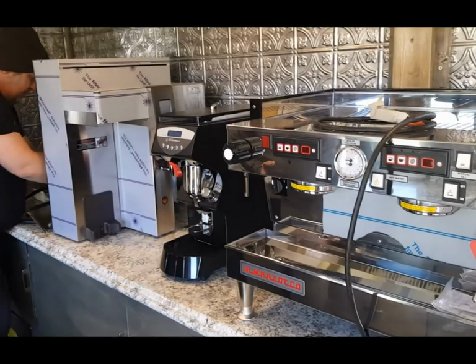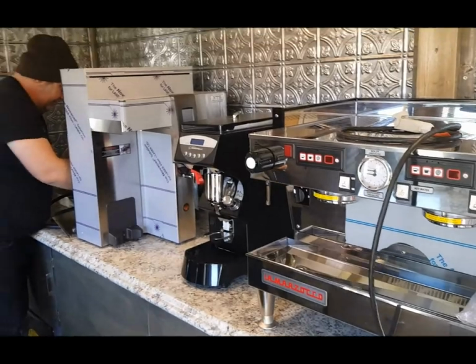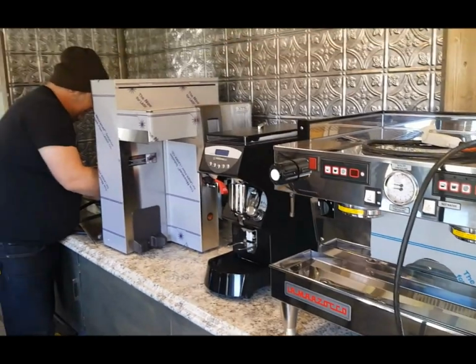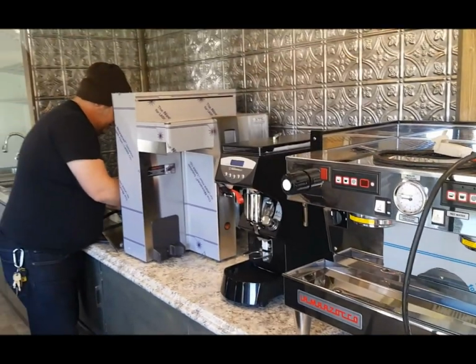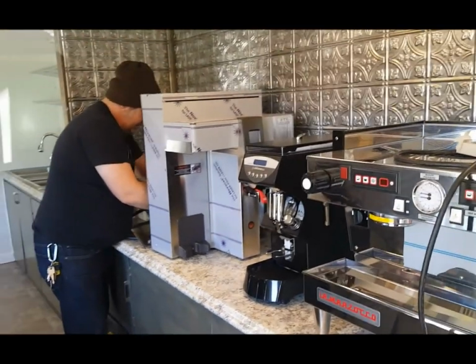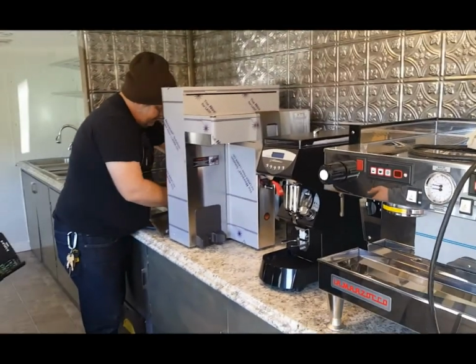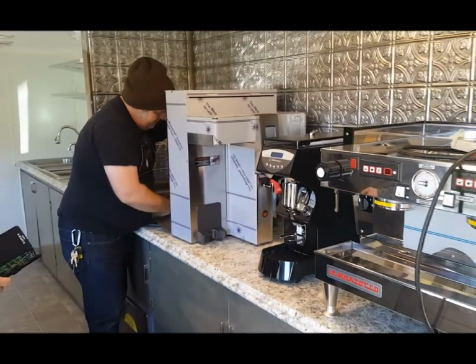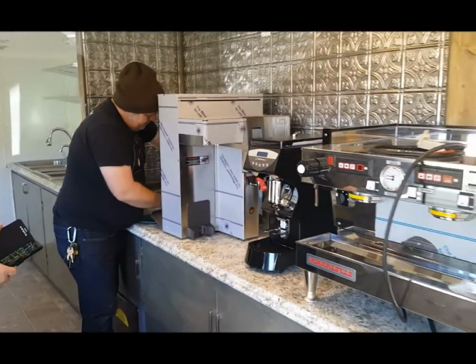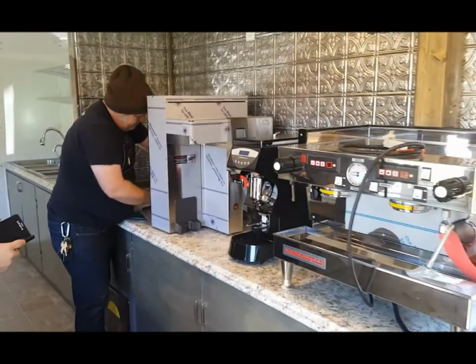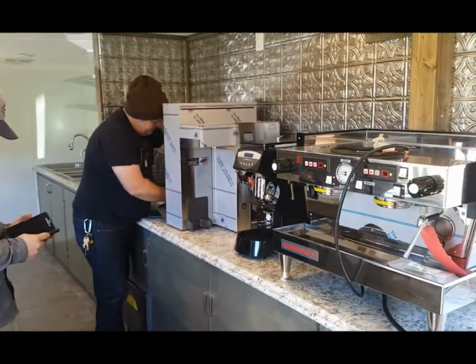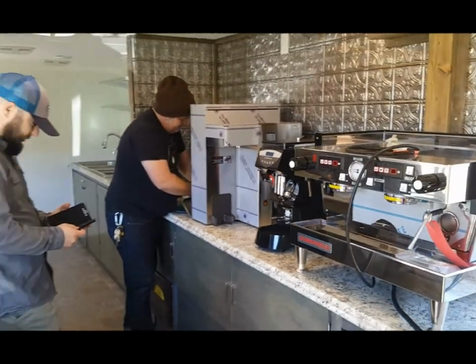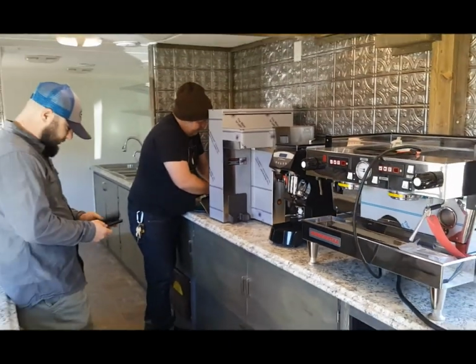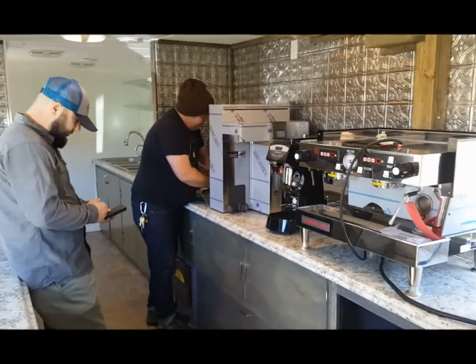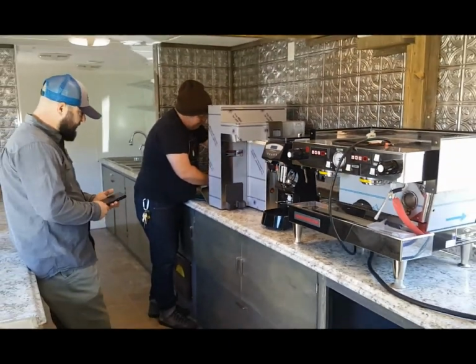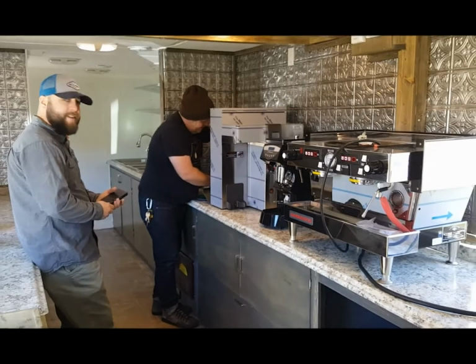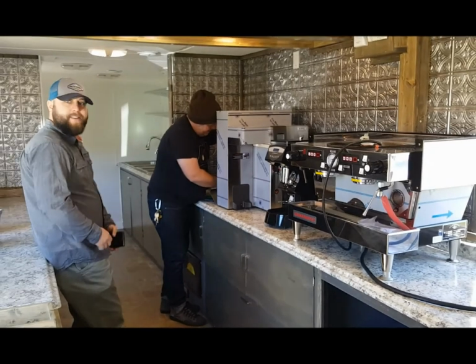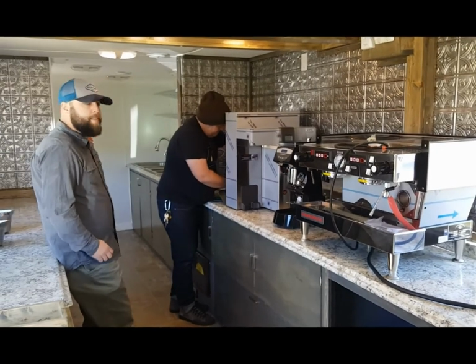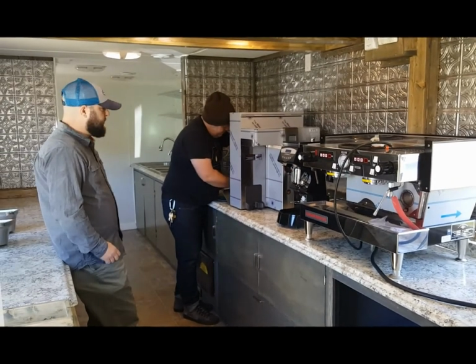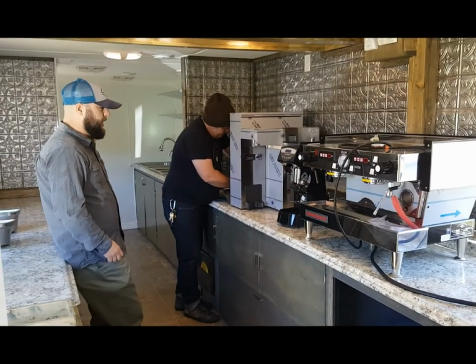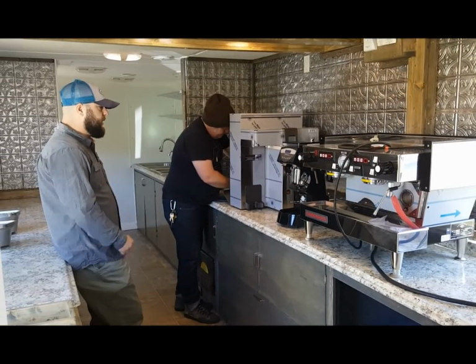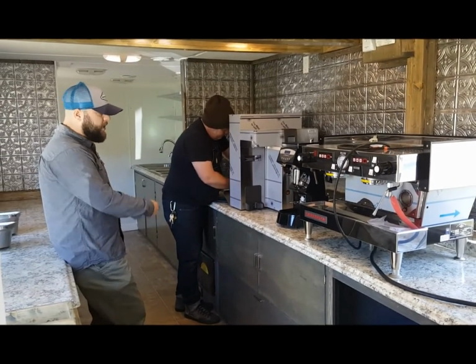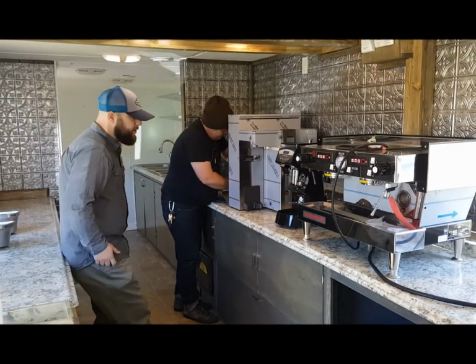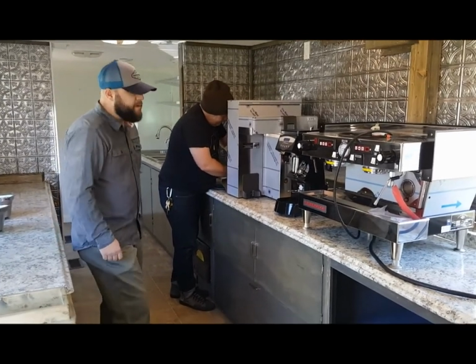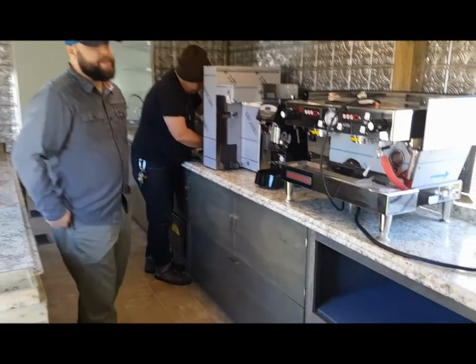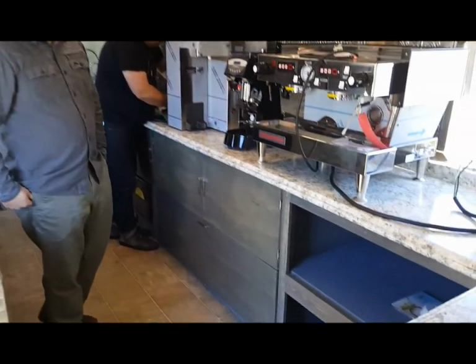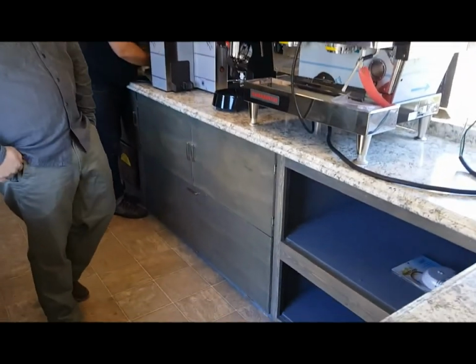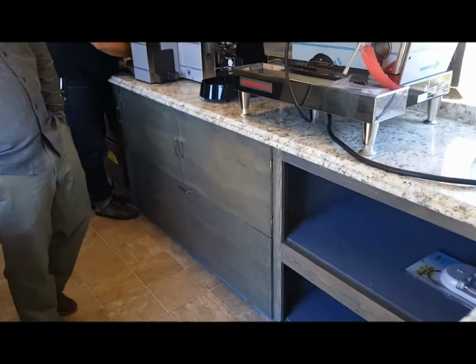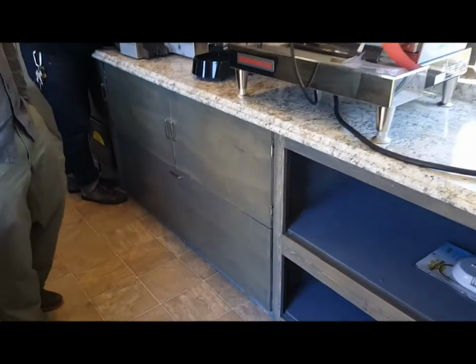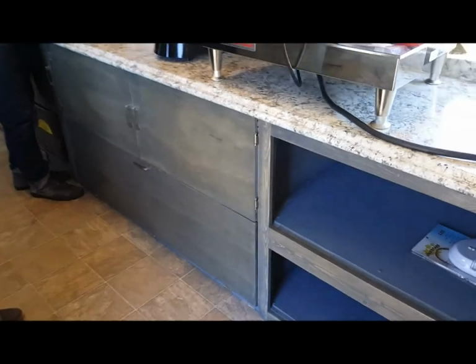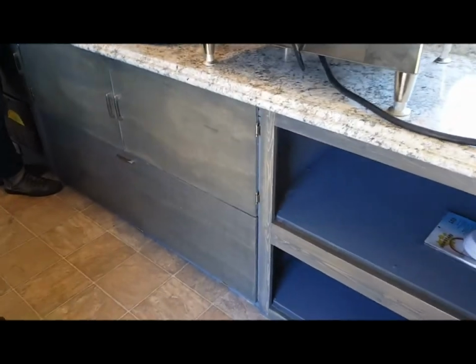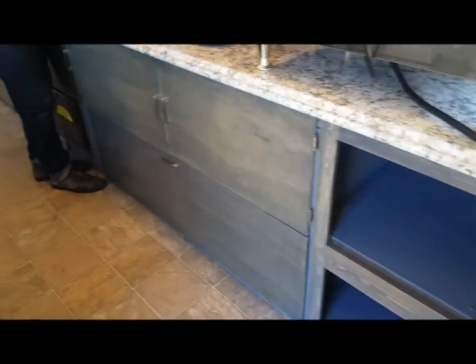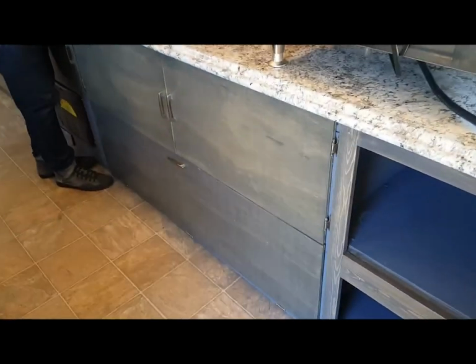It makes me feel pretty good that just anyone, one person likes it. That's a pretty high price from Dean. I think that's pretty sweet. I do appreciate it.